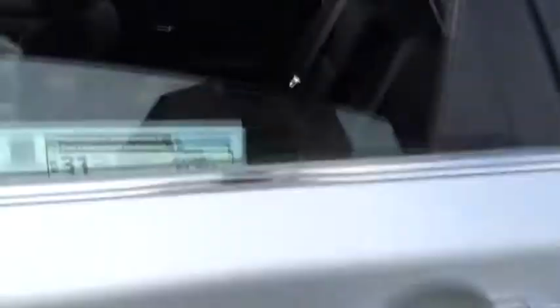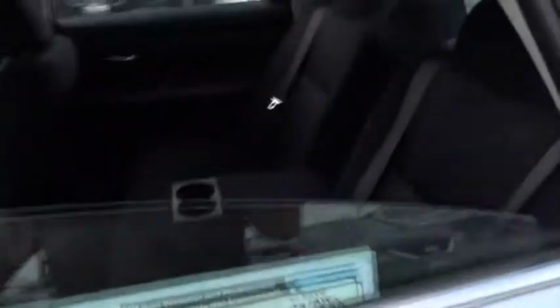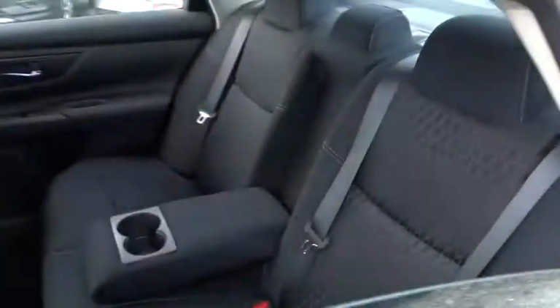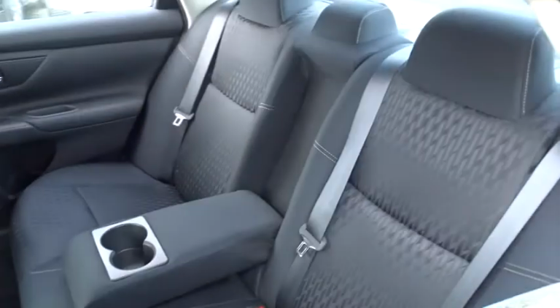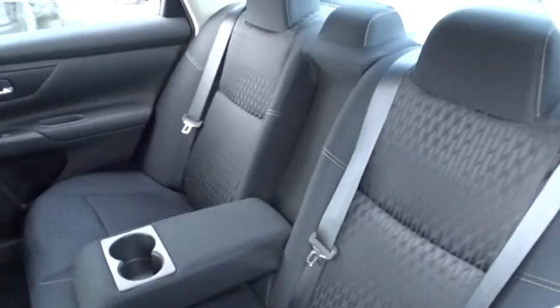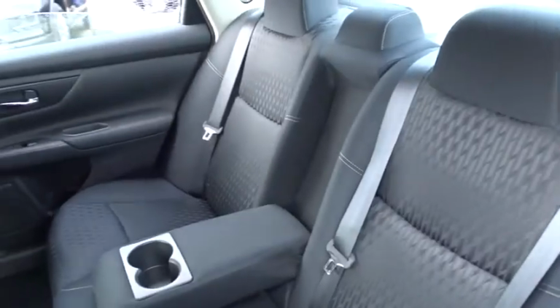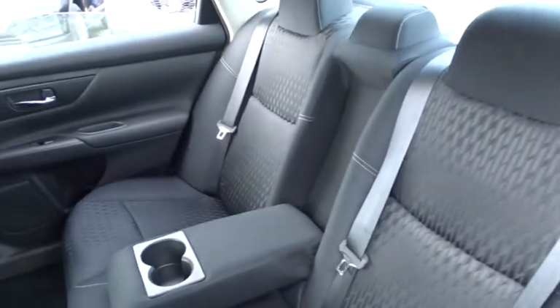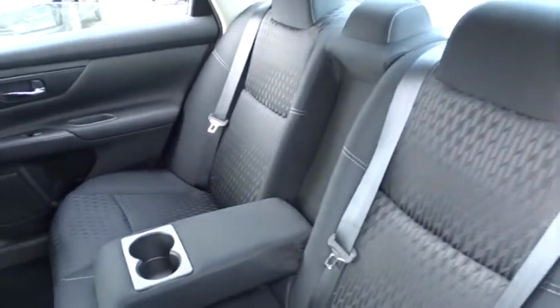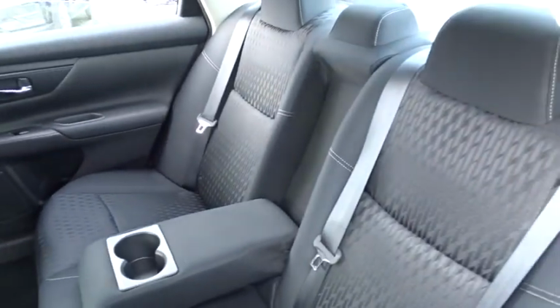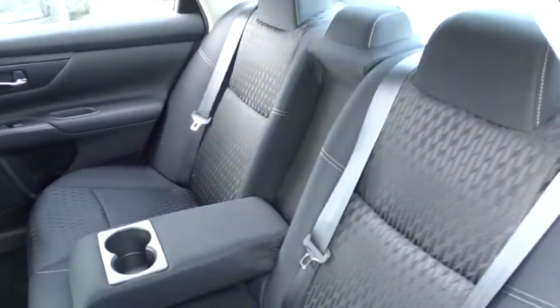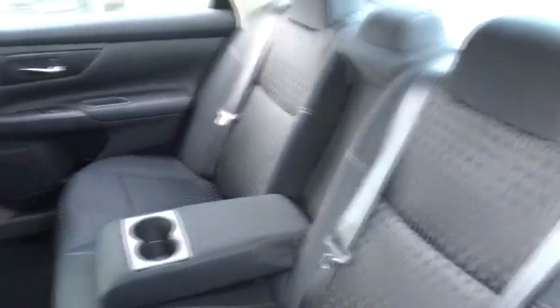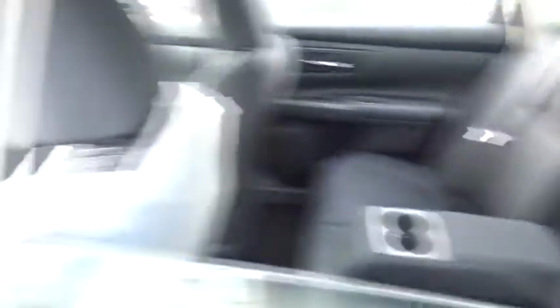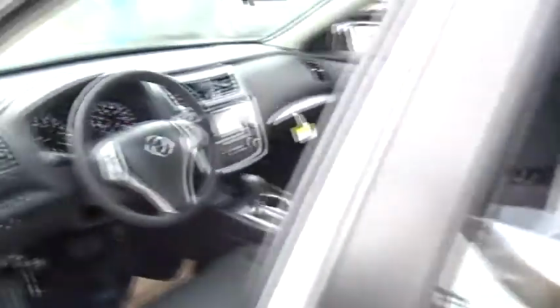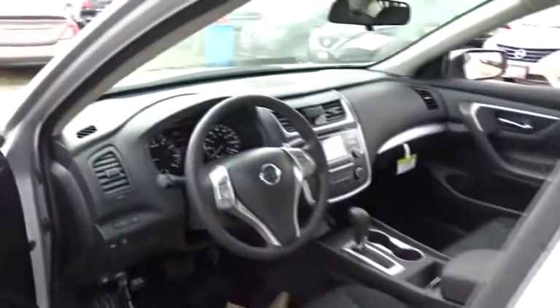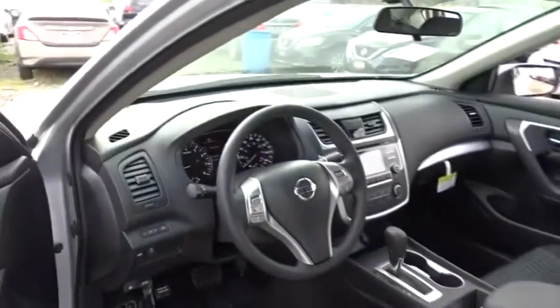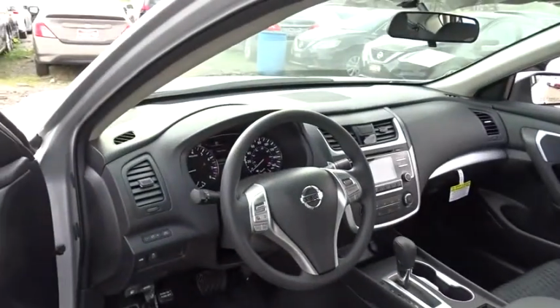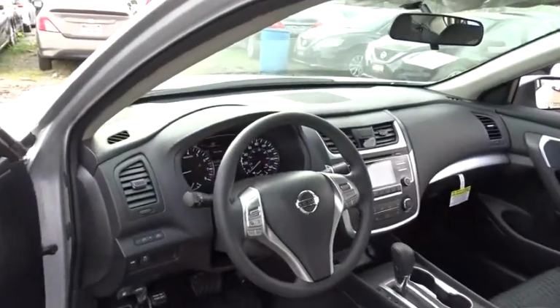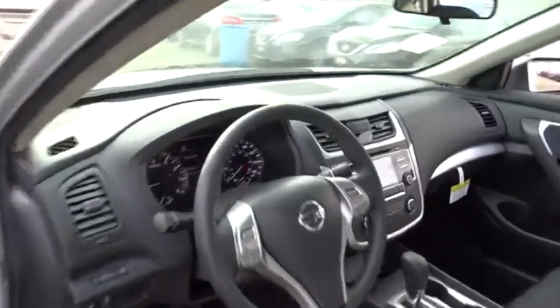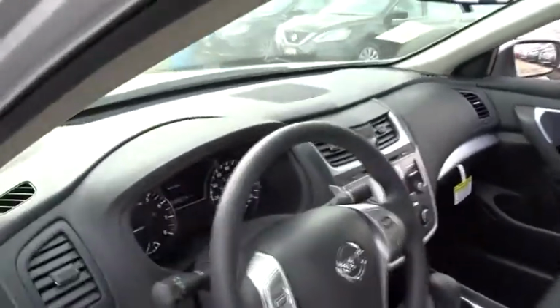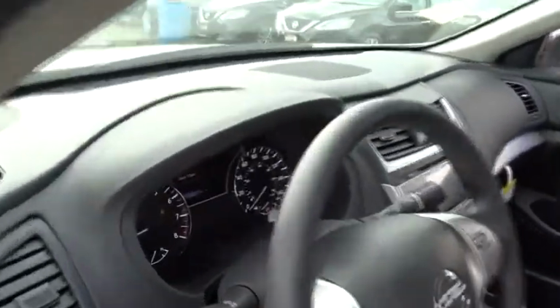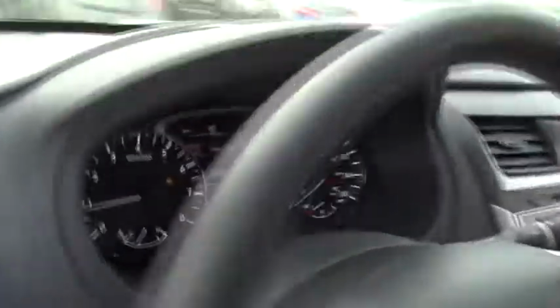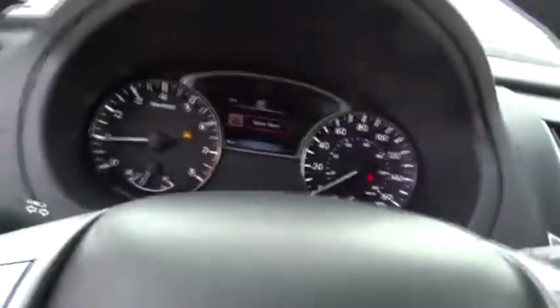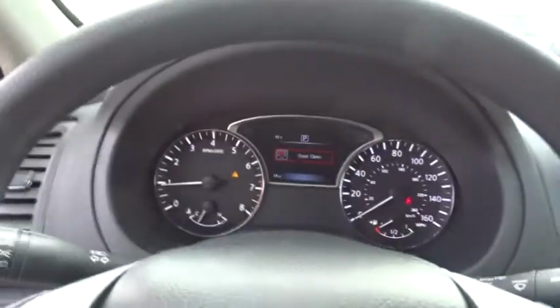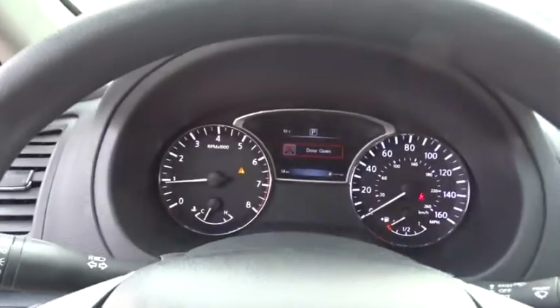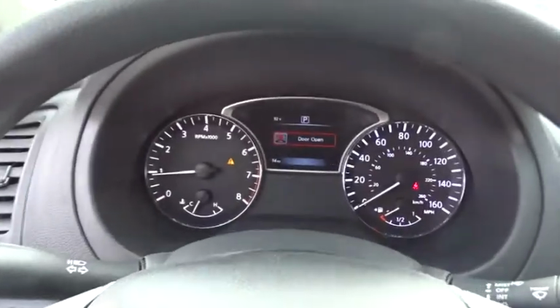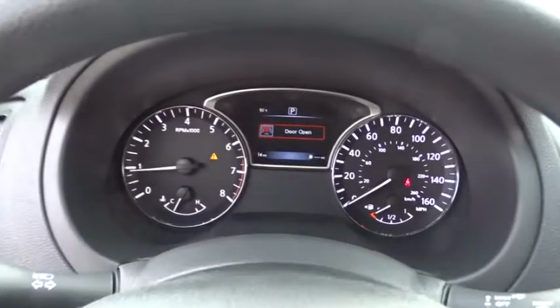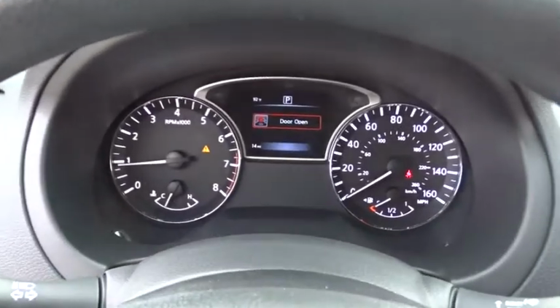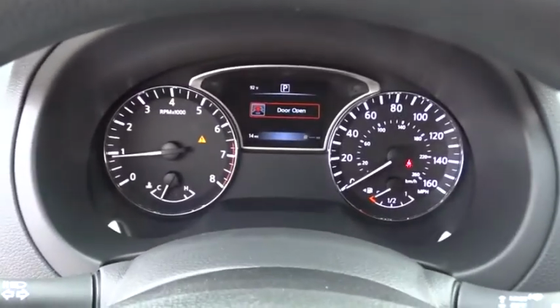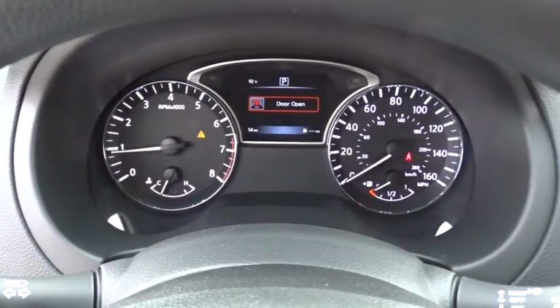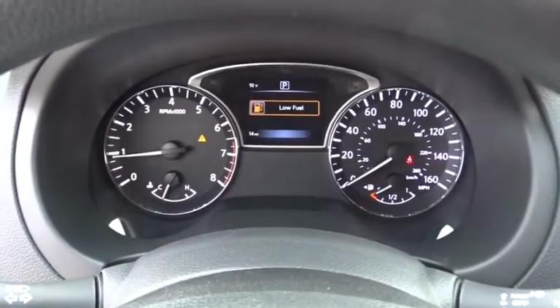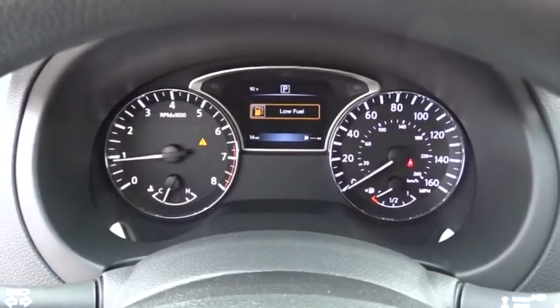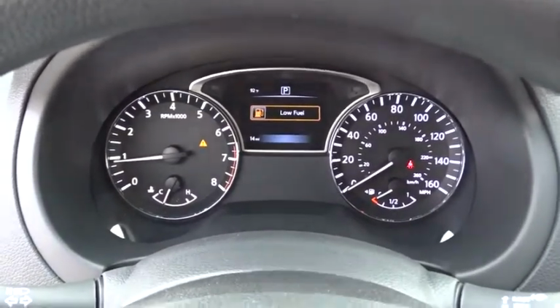AM-FM stereo radio, rear defrost, front-wheel drive, MP3 player, trip computer, CD player, bucket seat. This isn't just a vehicle, it's an experience, so stop in for a test drive today.